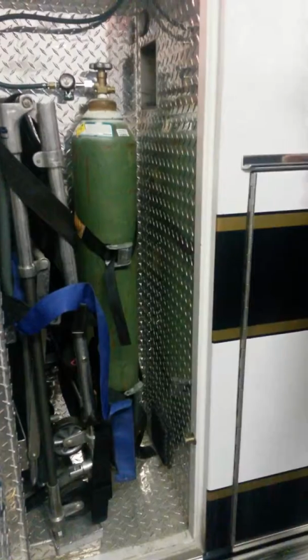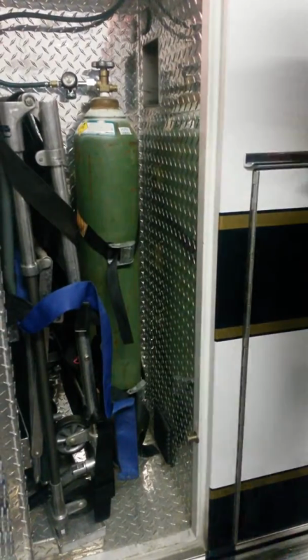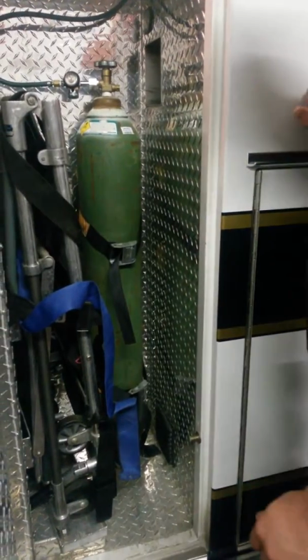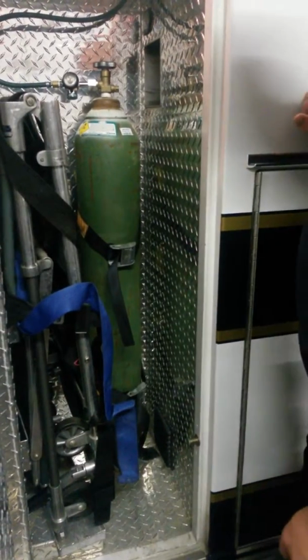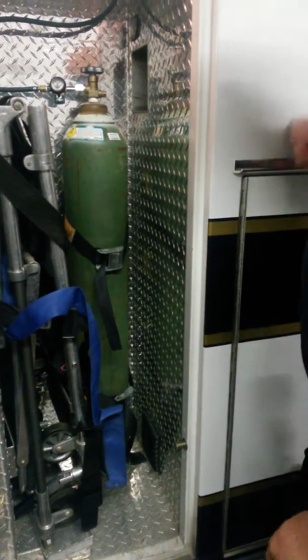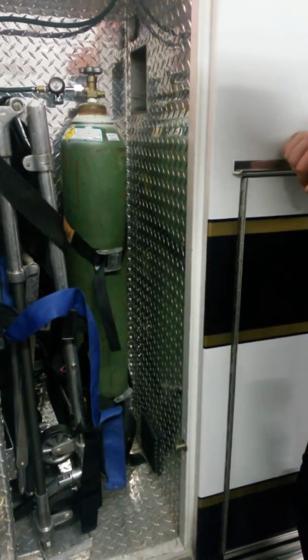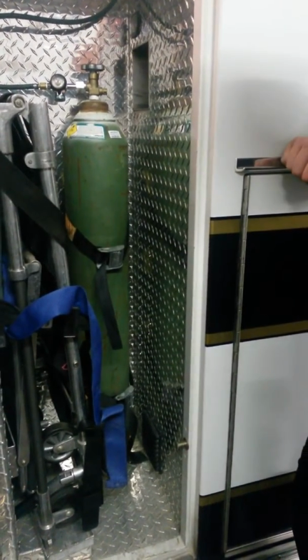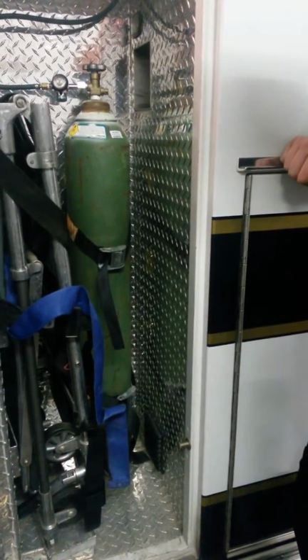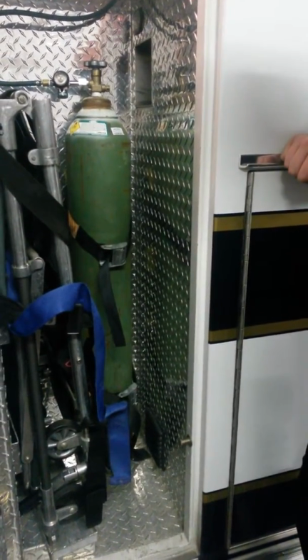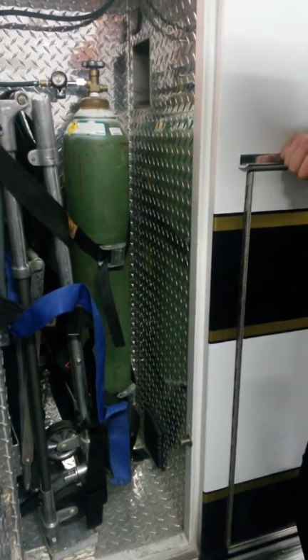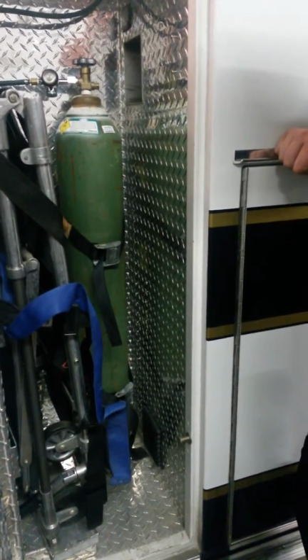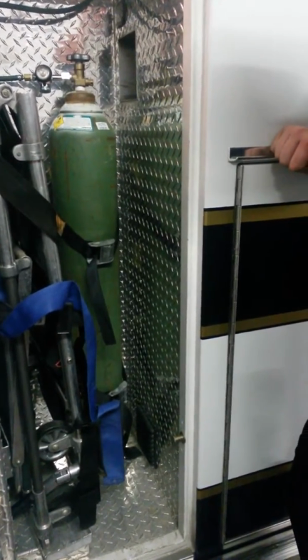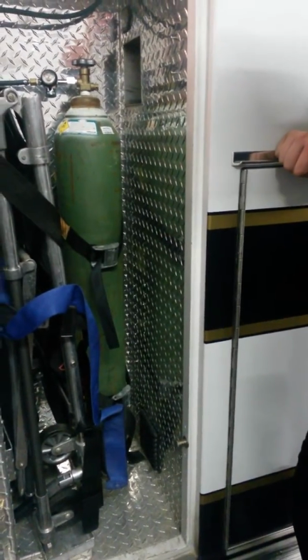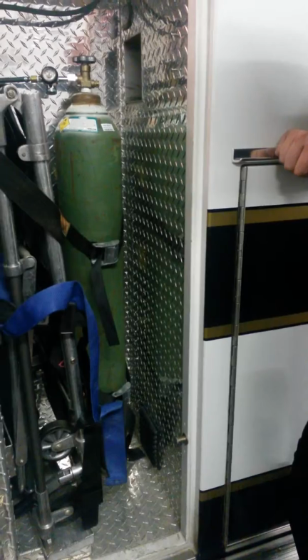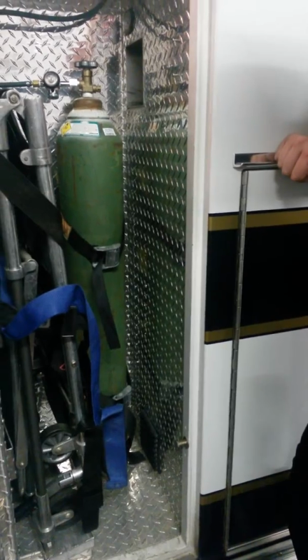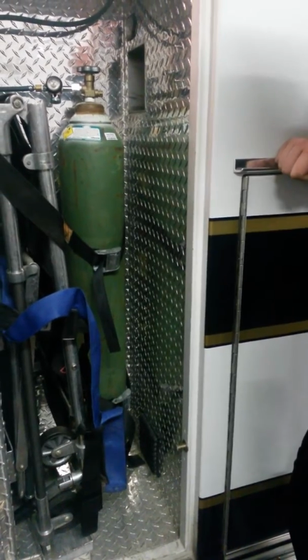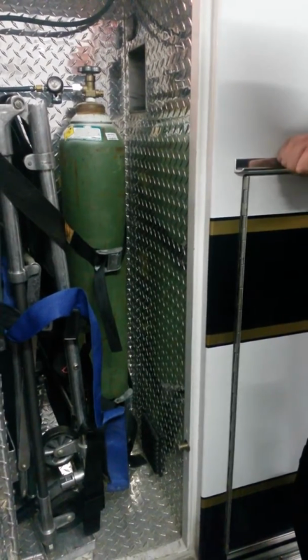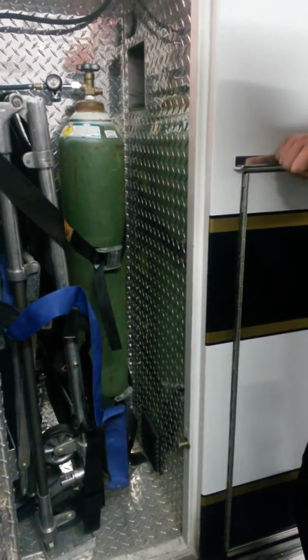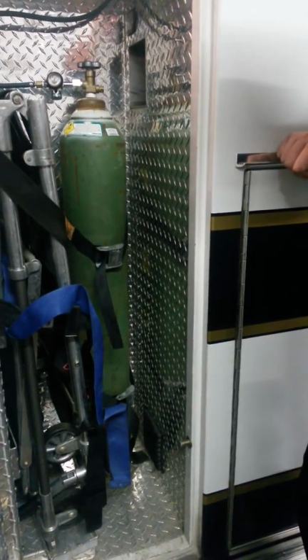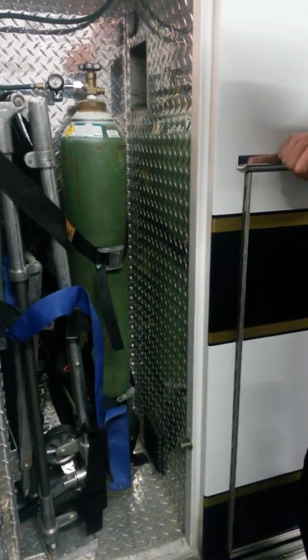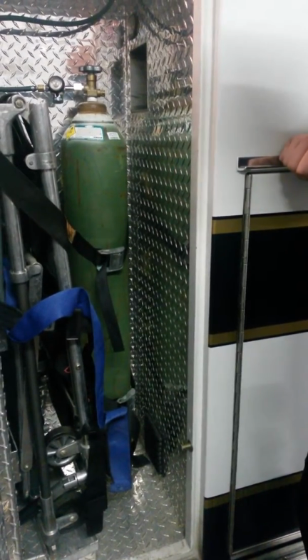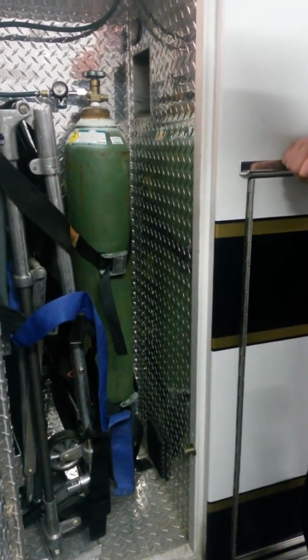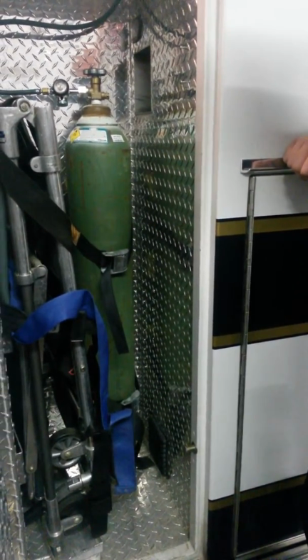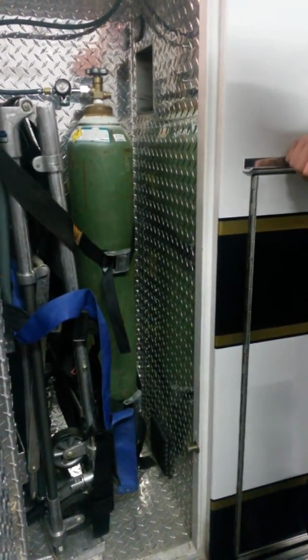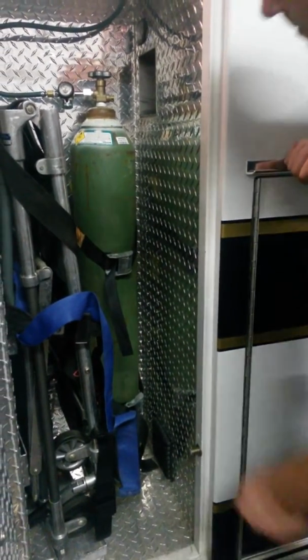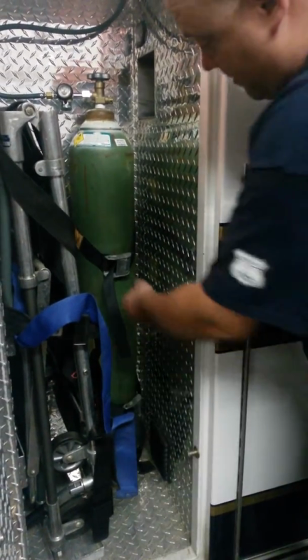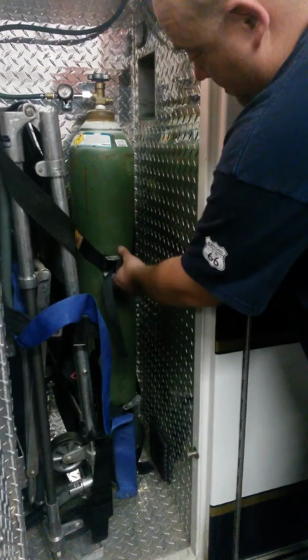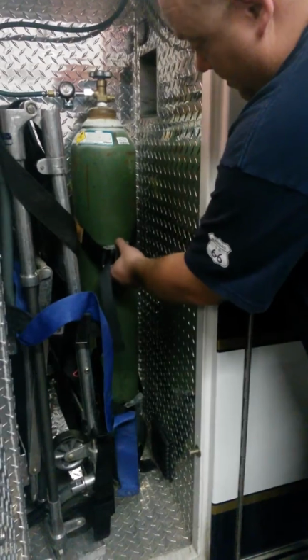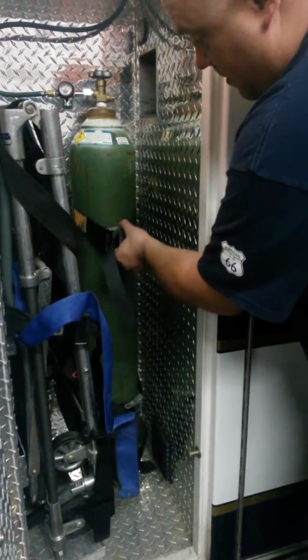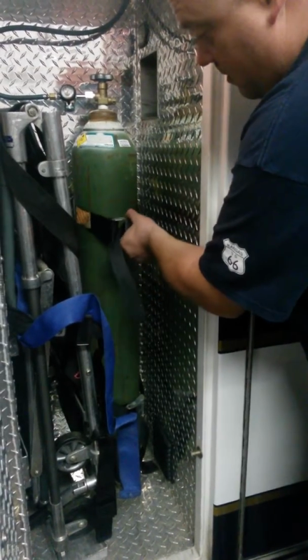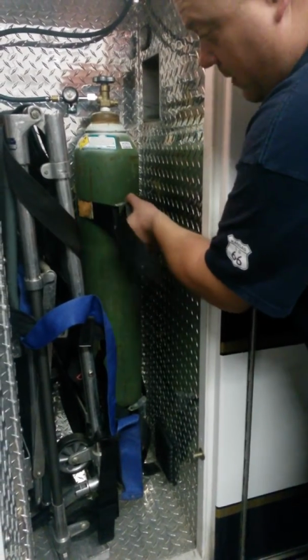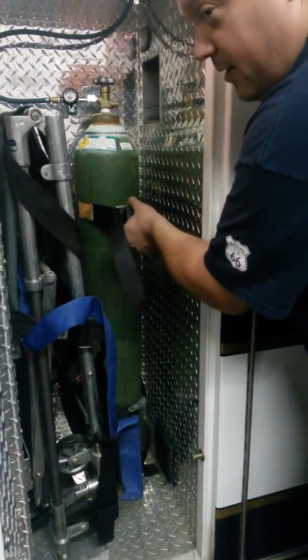Just another quick video reminder of how to secure an oxygen bottle in an ambulance. Doesn't sound like something that we should have to train on, but apparently we still do.